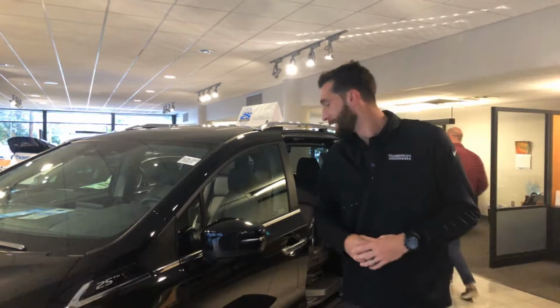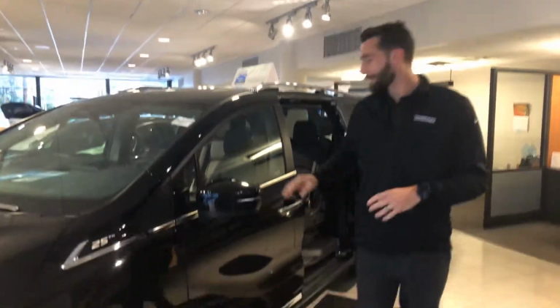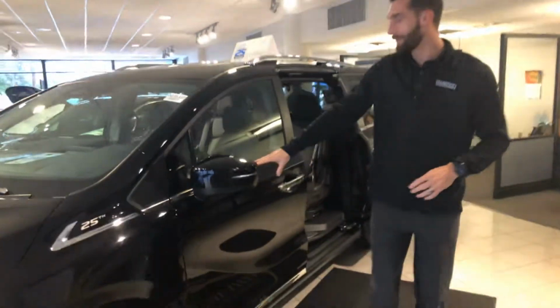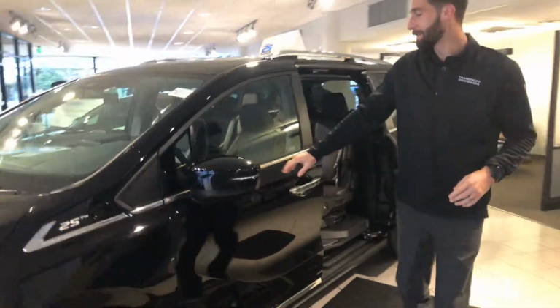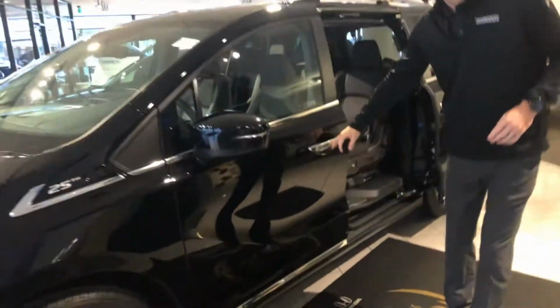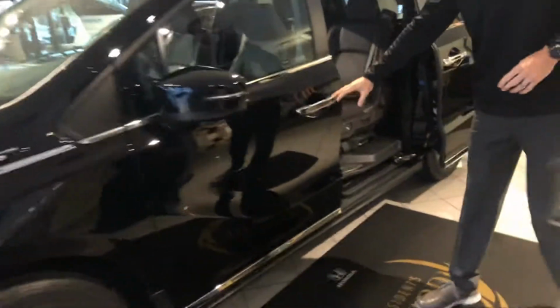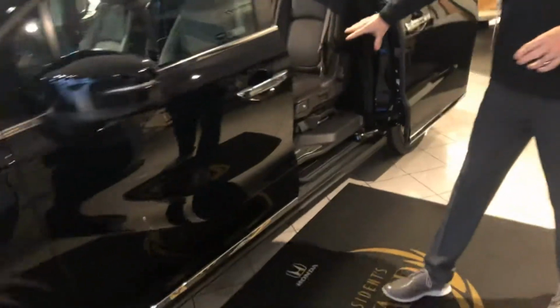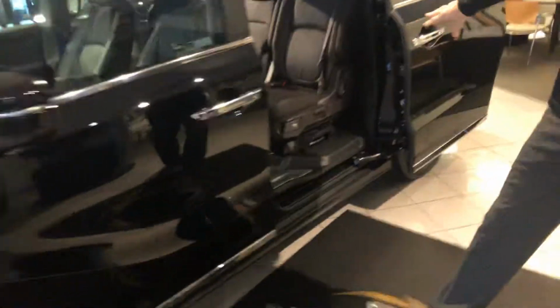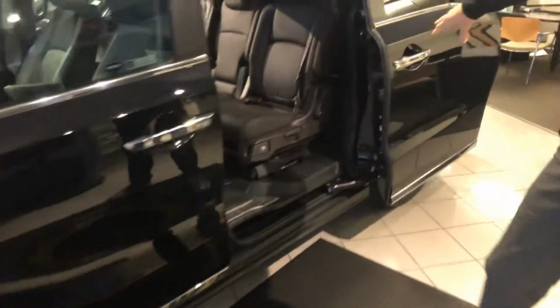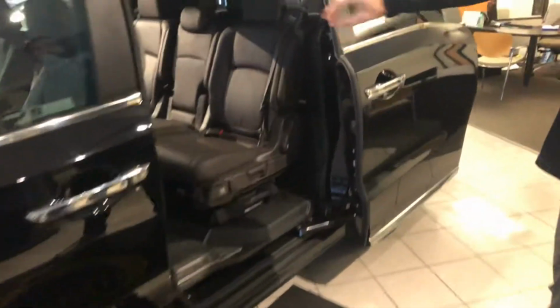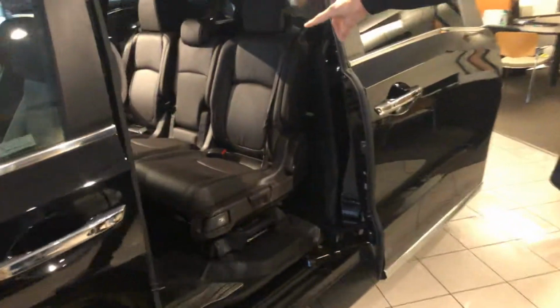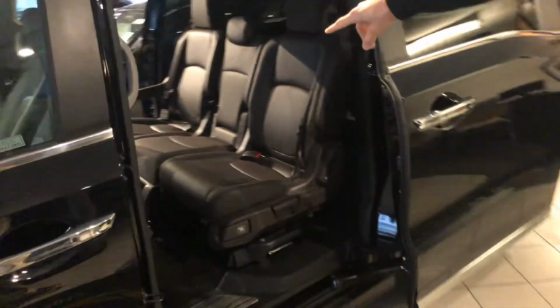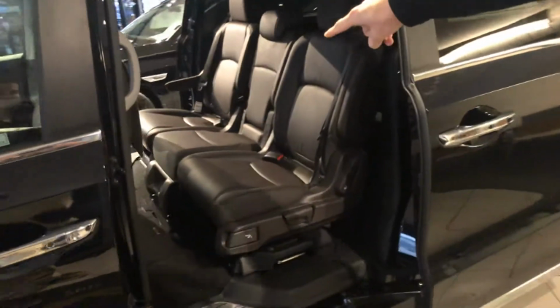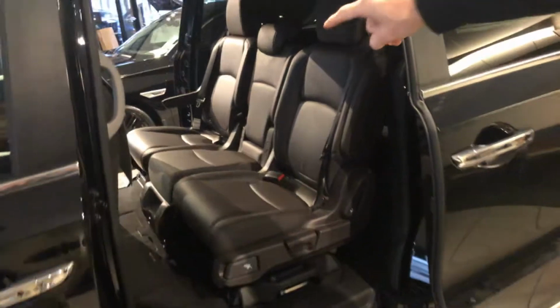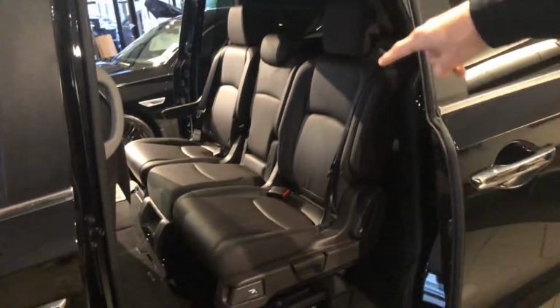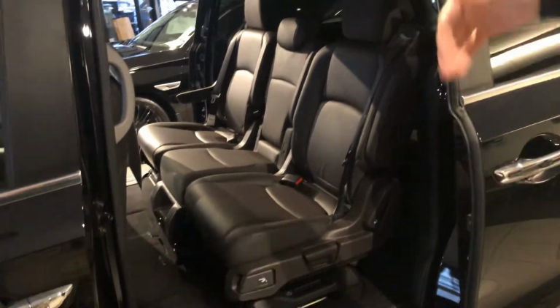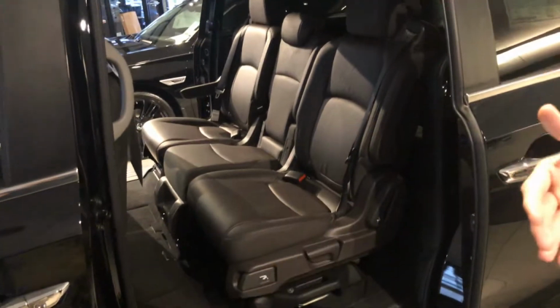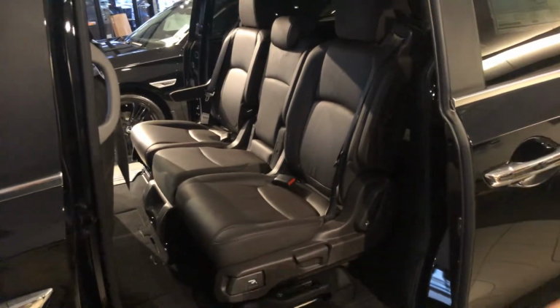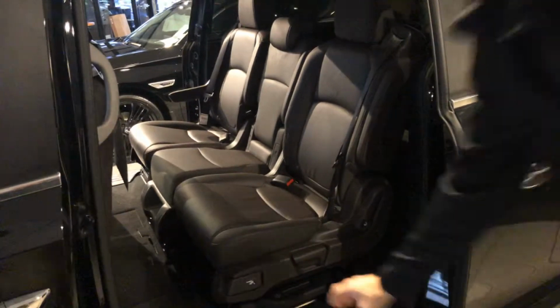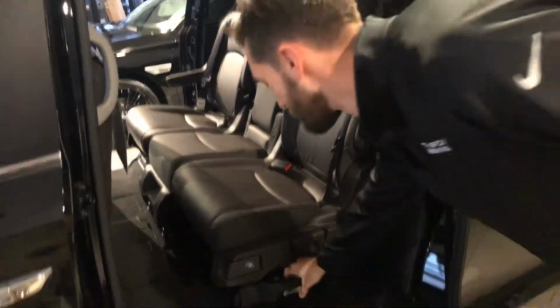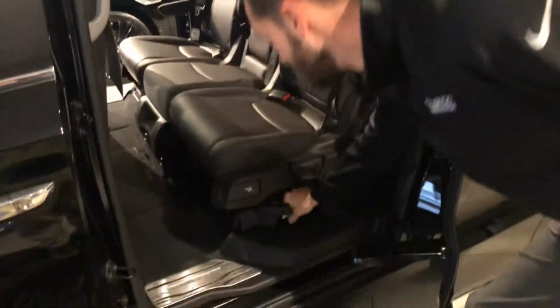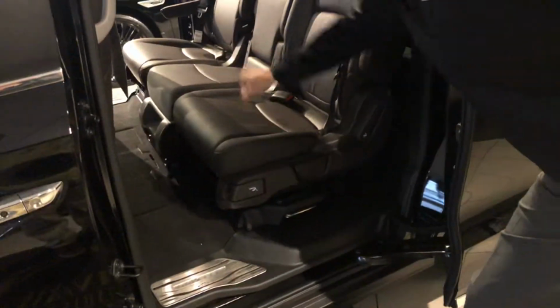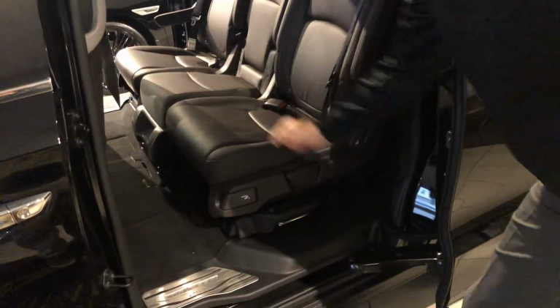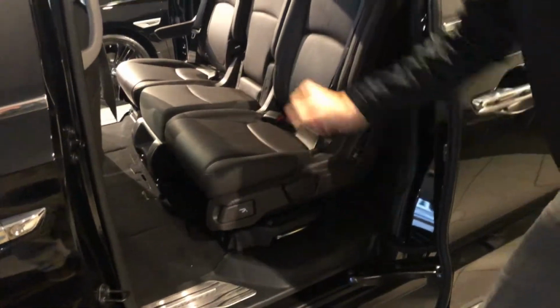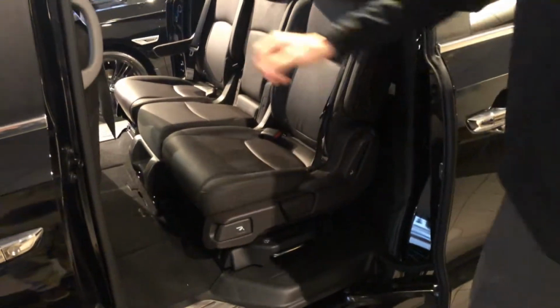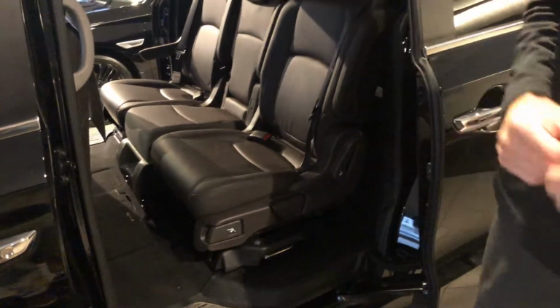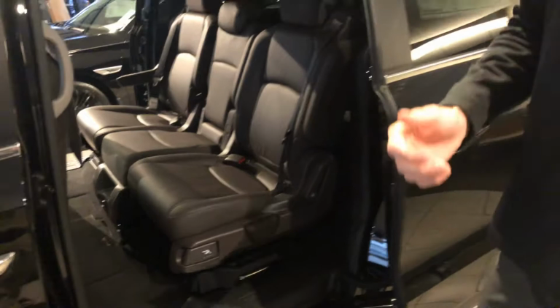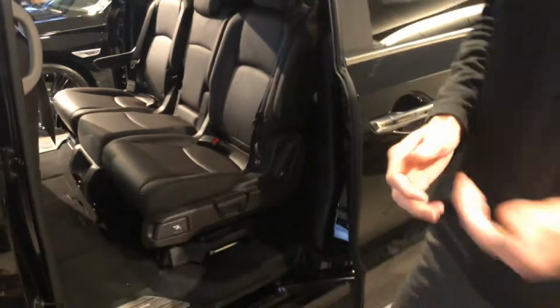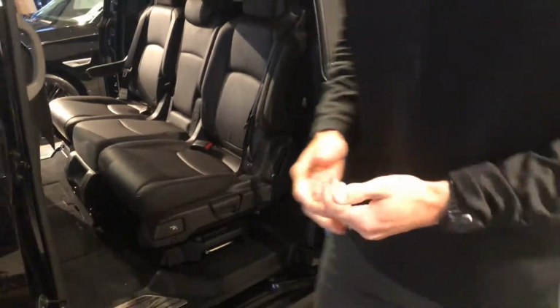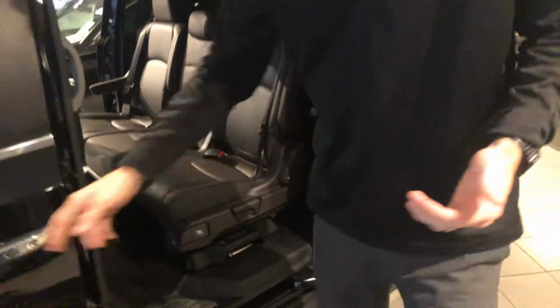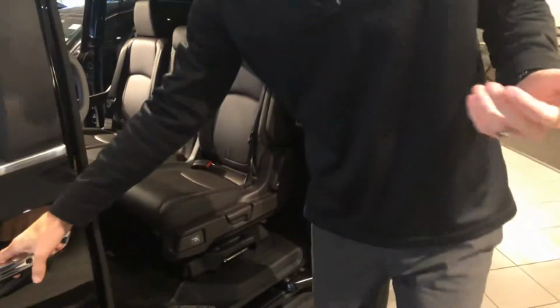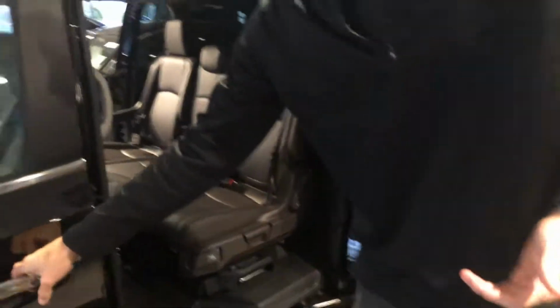You're also going to get your blind spot indicators, automatic sliding doors, and you can even take that middle seat out right there and make it into captain's chairs. You can also slide these chairs over and back on both sides. You're going to get your remote start as well.